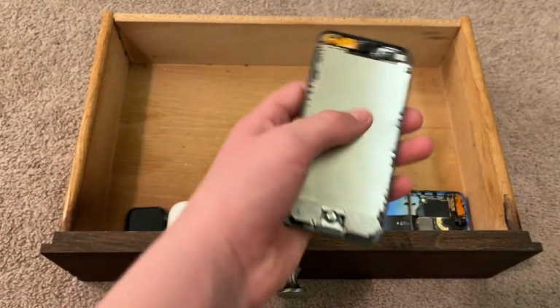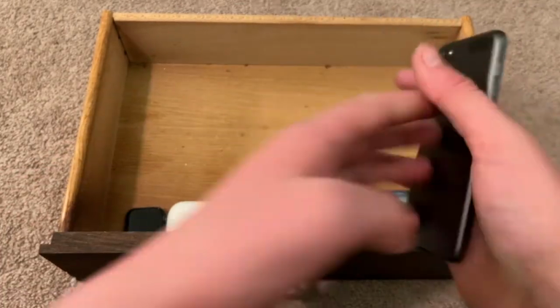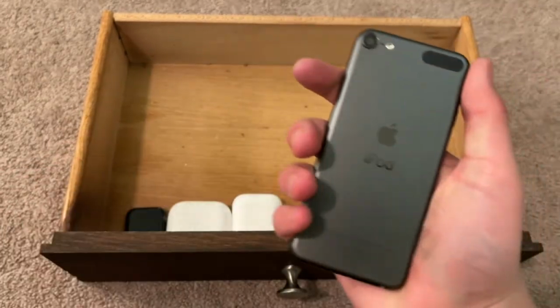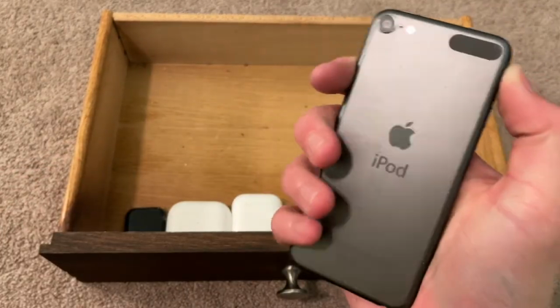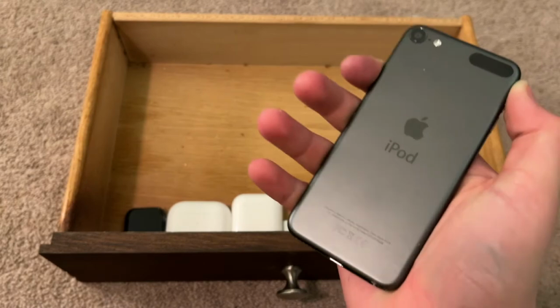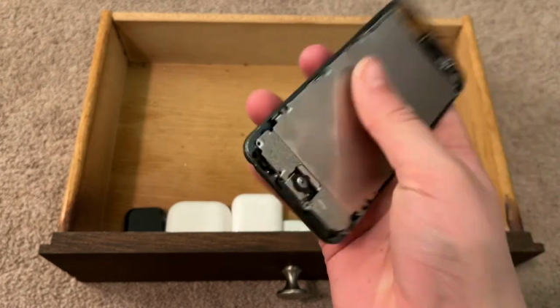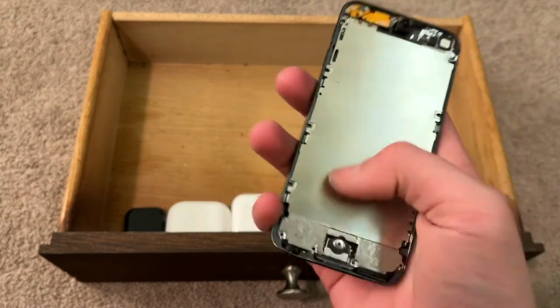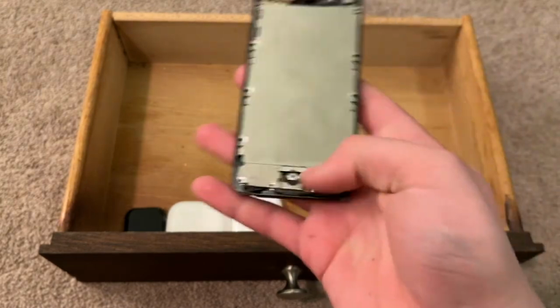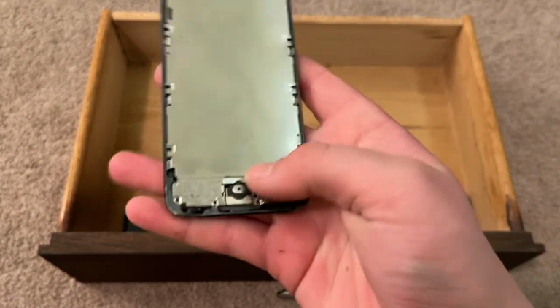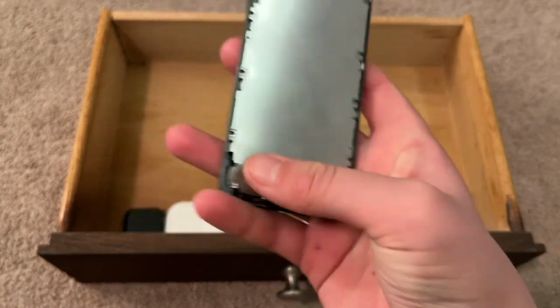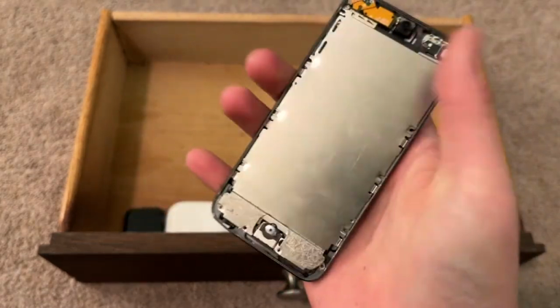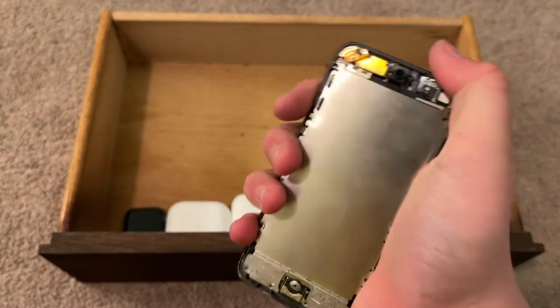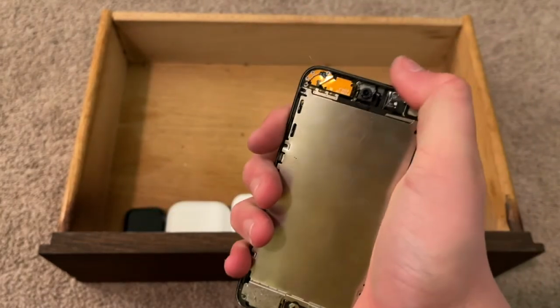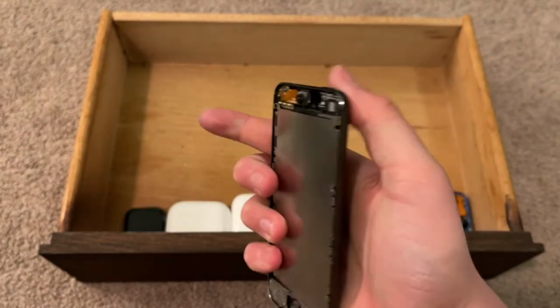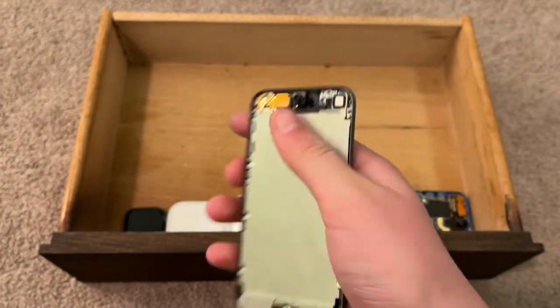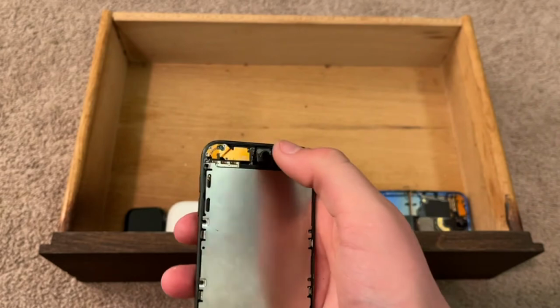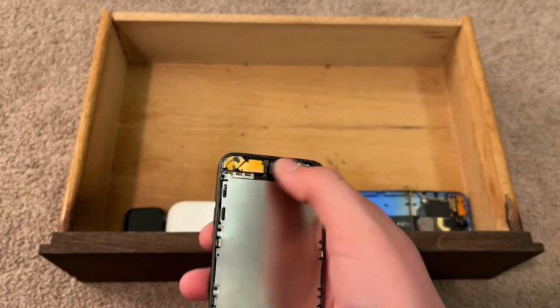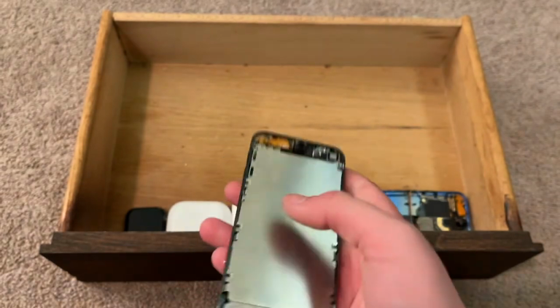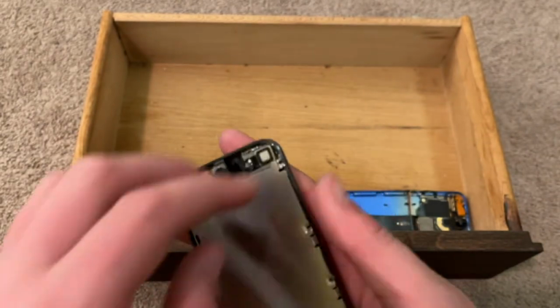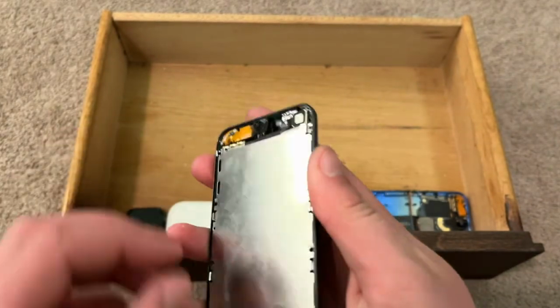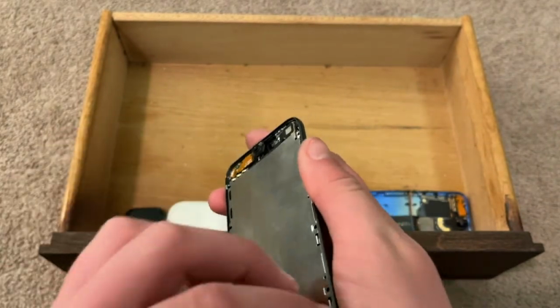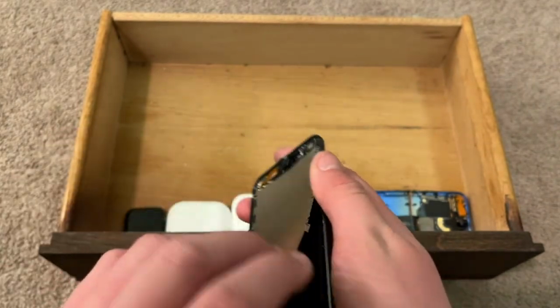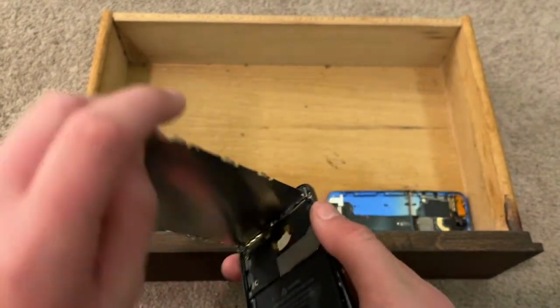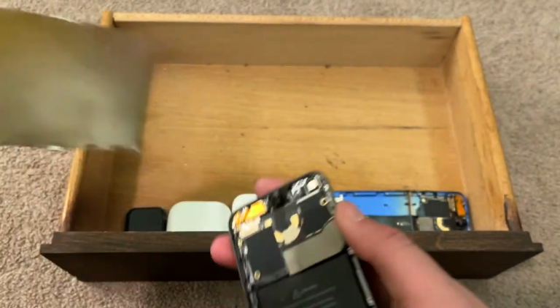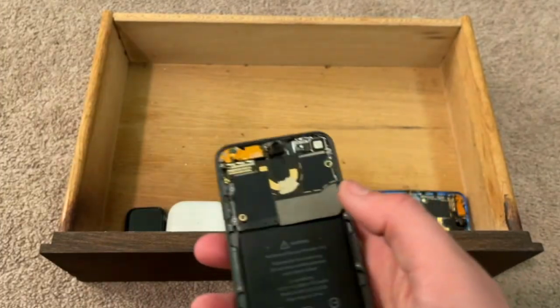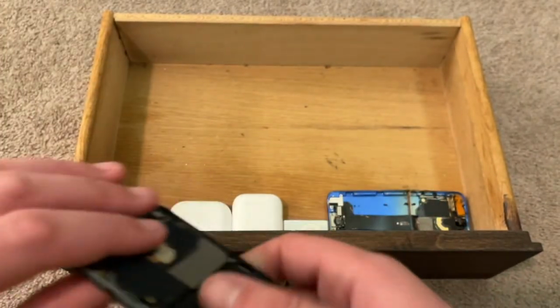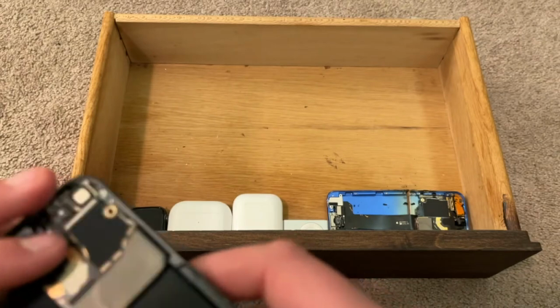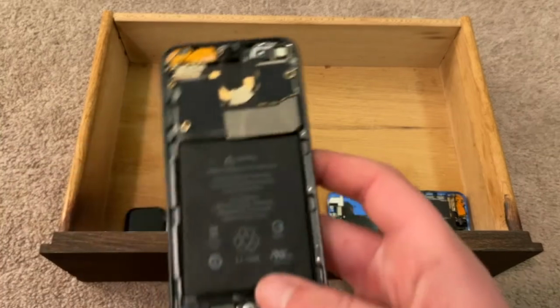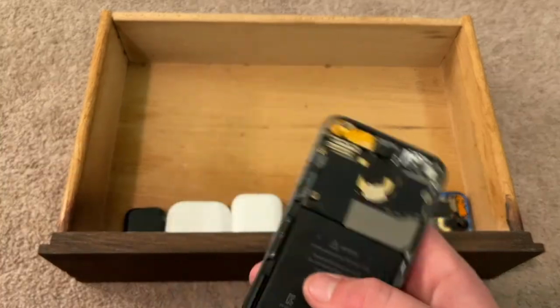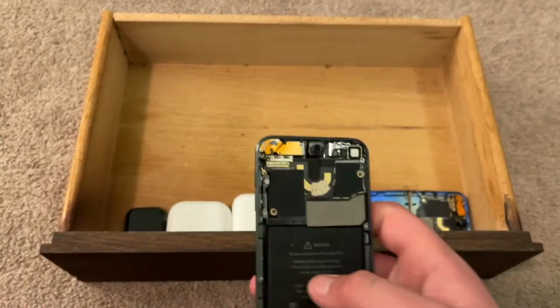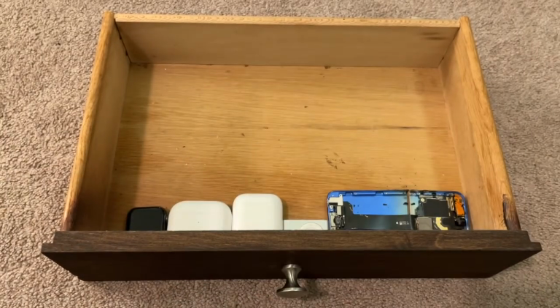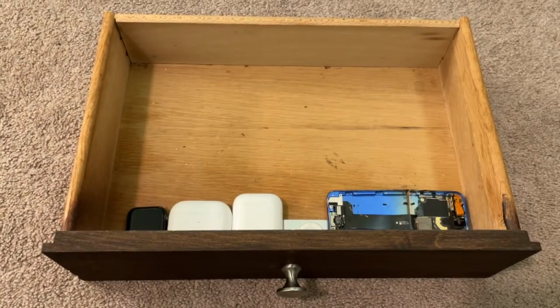Here's an iPod touch 6th gen space gray. The battery is defective. I need to get a screen for this one and then maybe fix the battery. But the batteries on these things are soldered on.